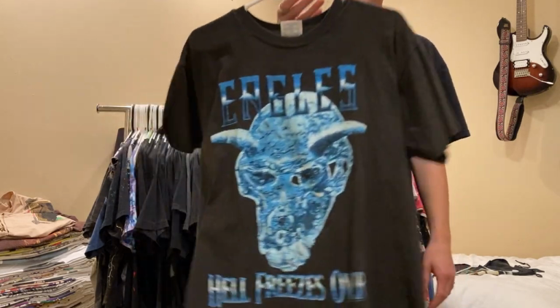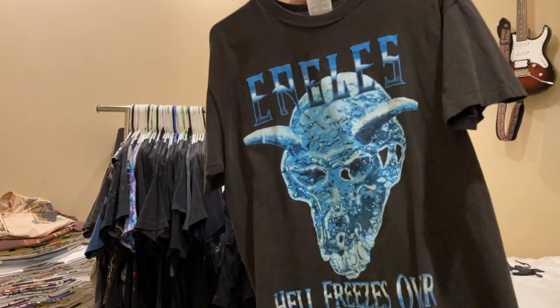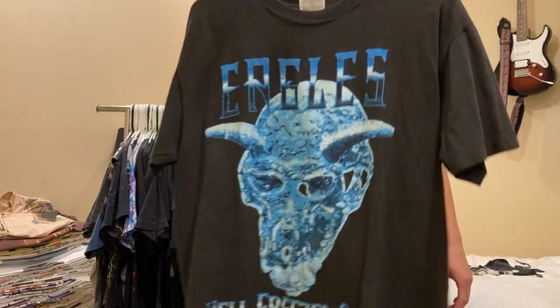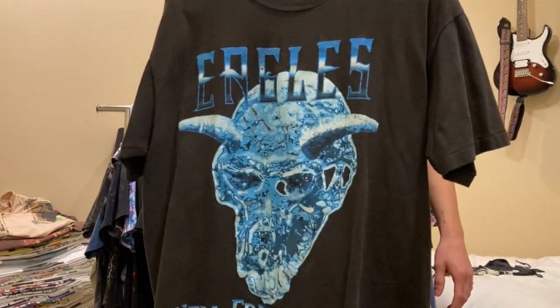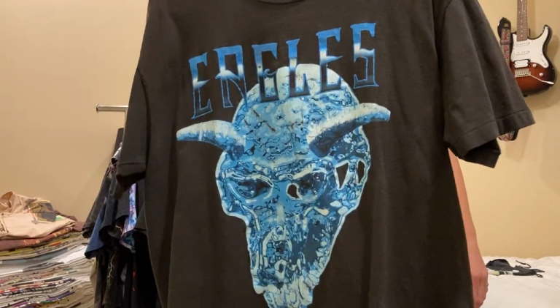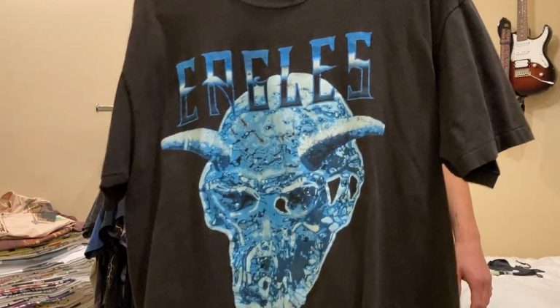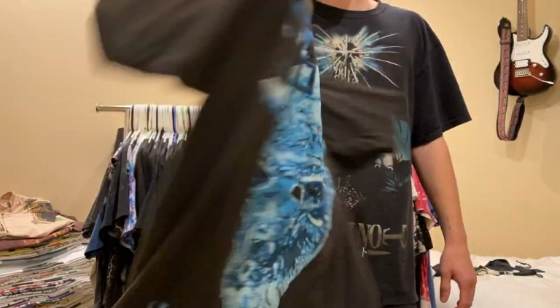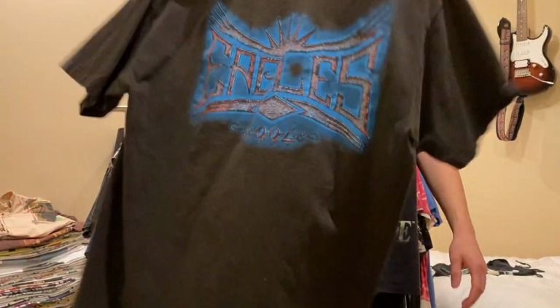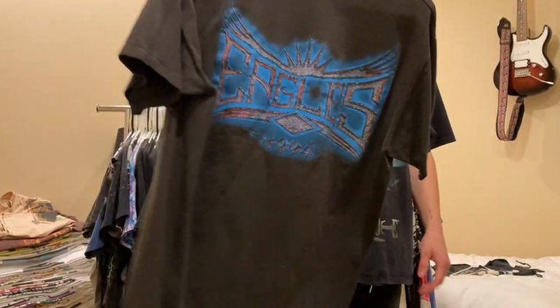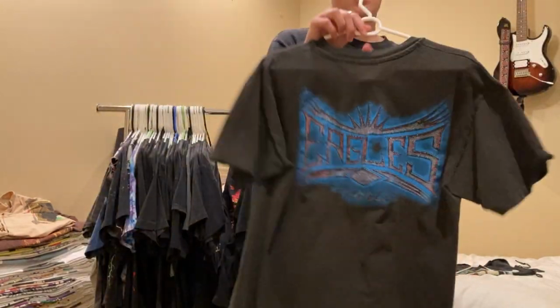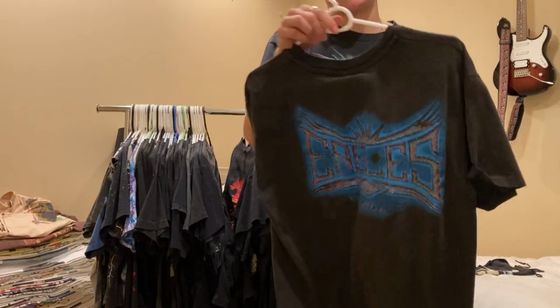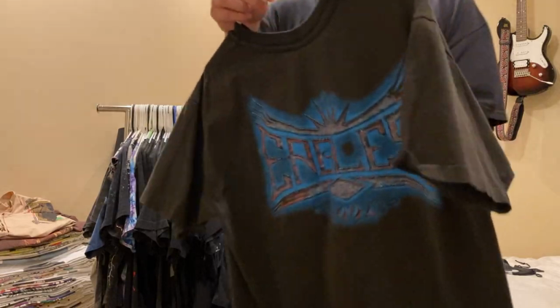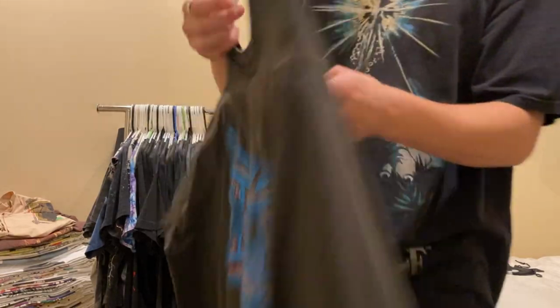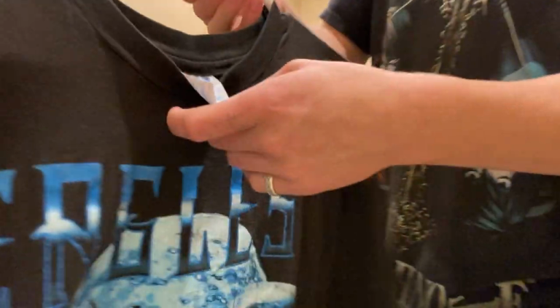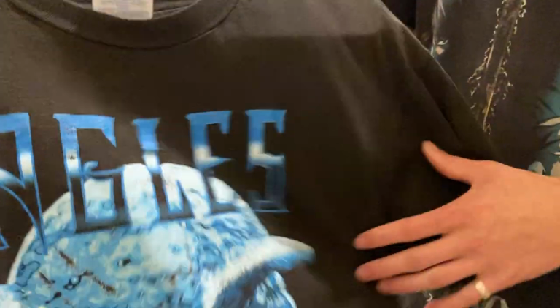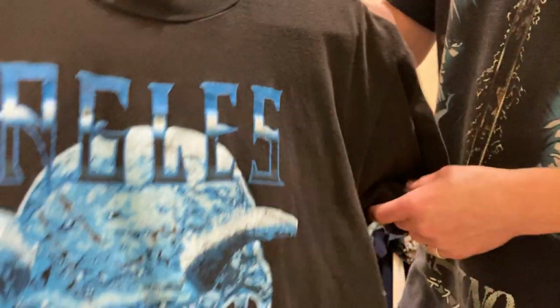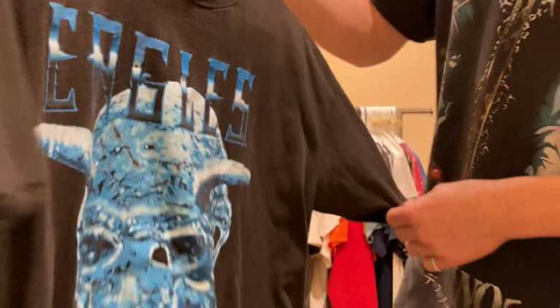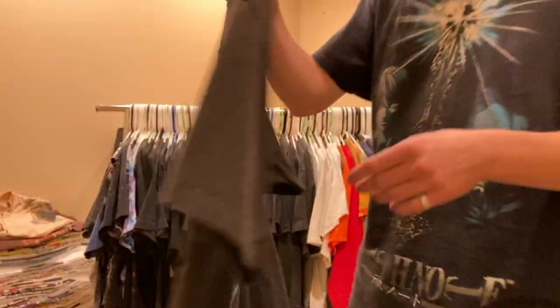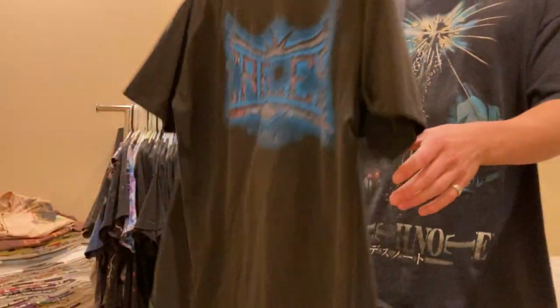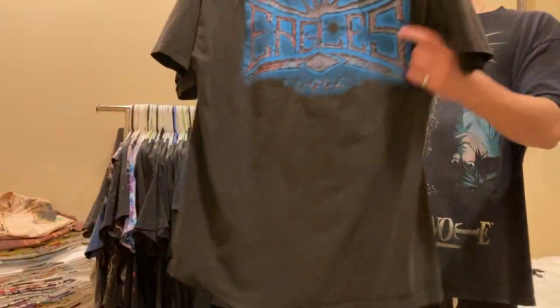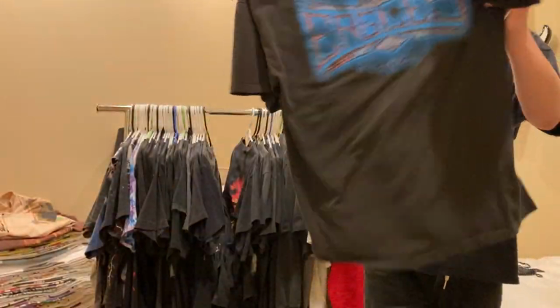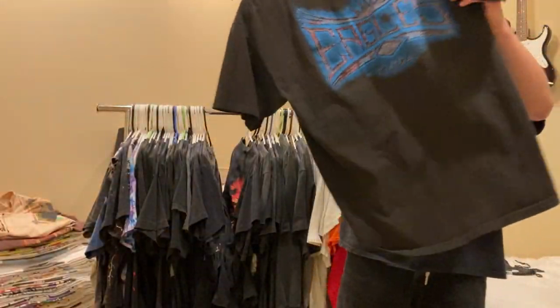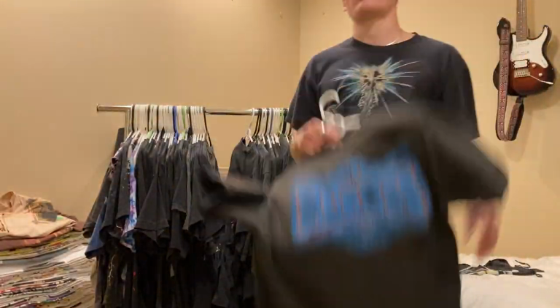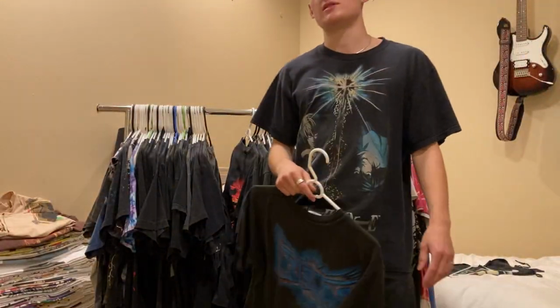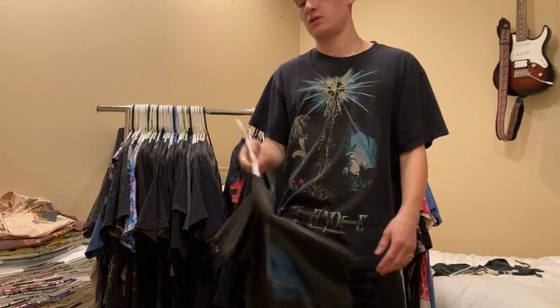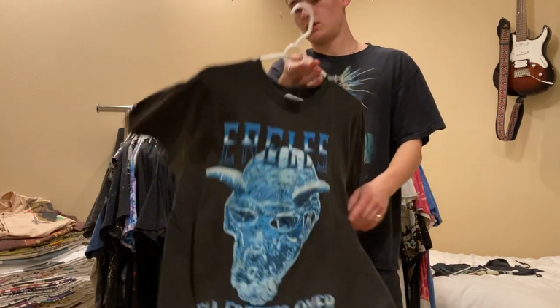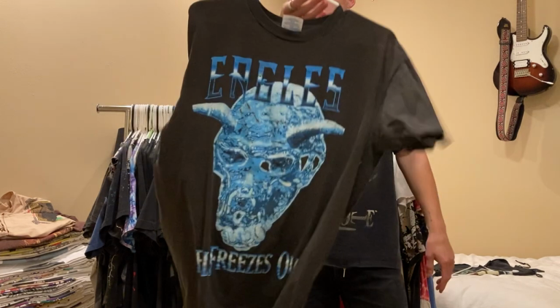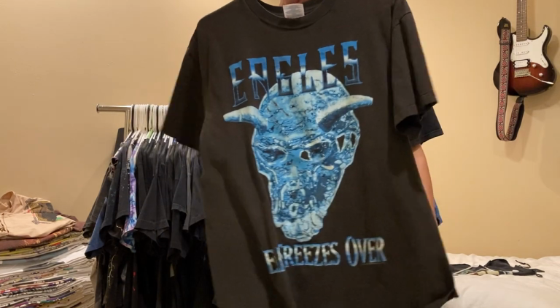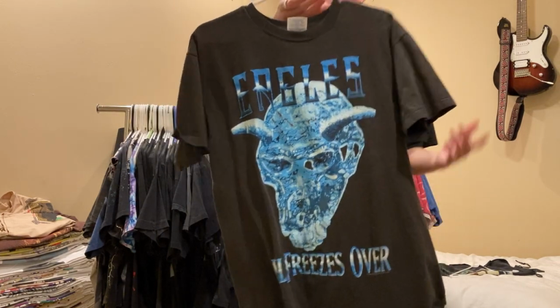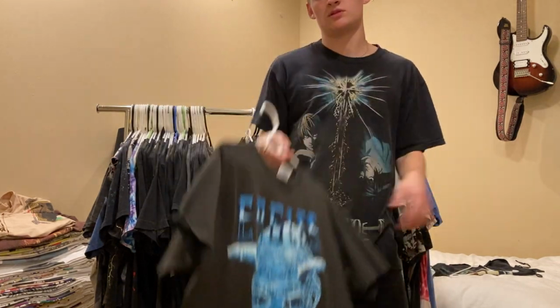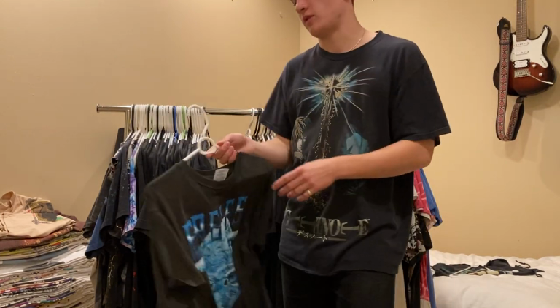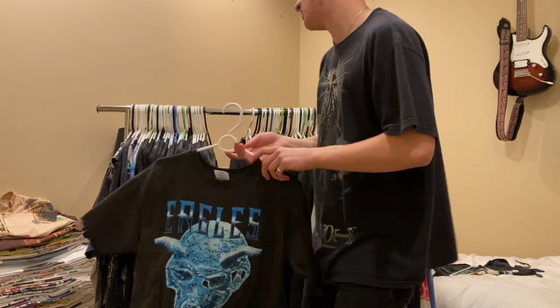Next up is this Eagles Hell Freezes Over shirt, 1994, size XL, single stitched all around. This one I'll probably sell, so just feel free to hit me up.